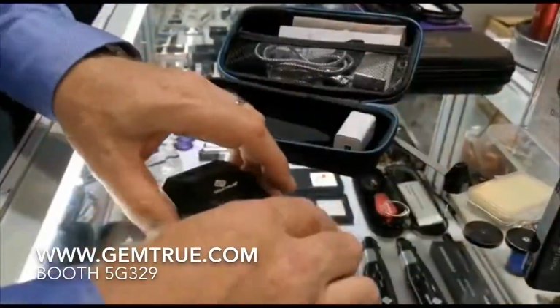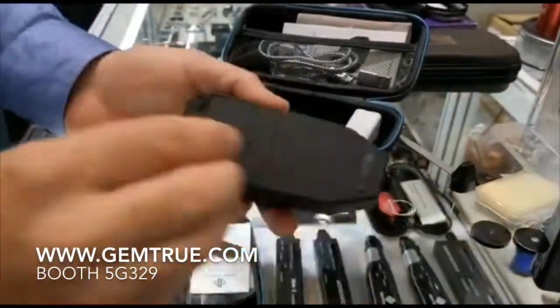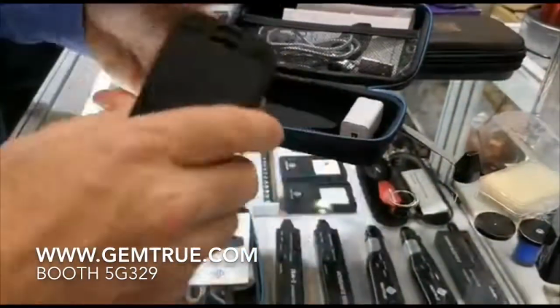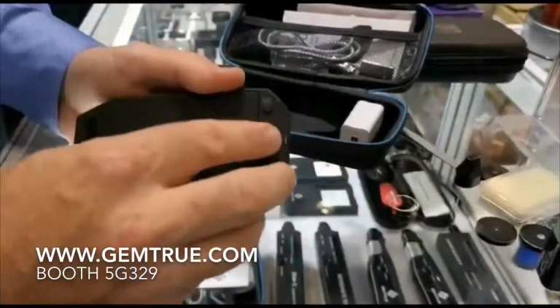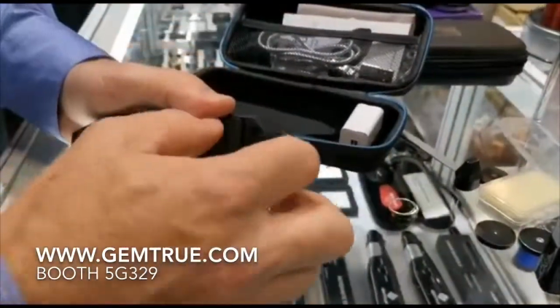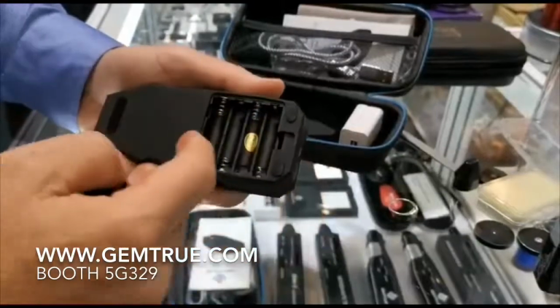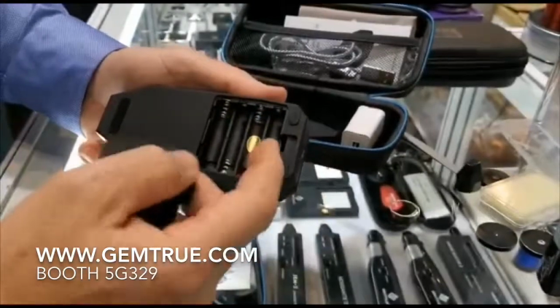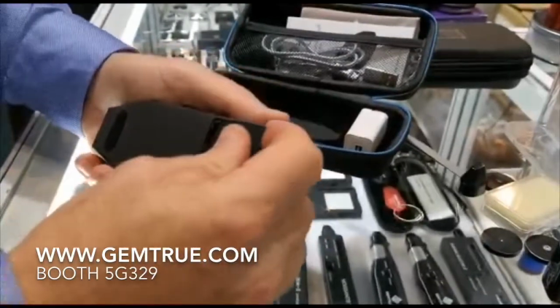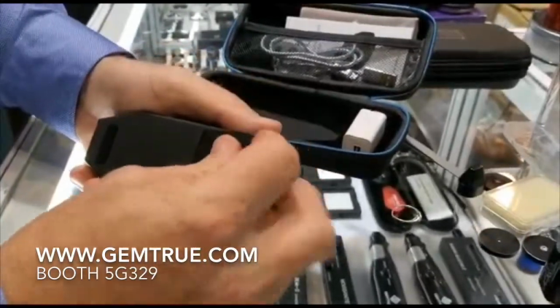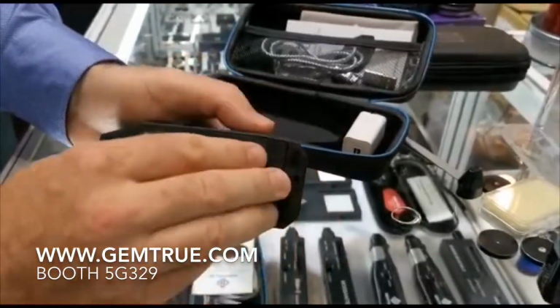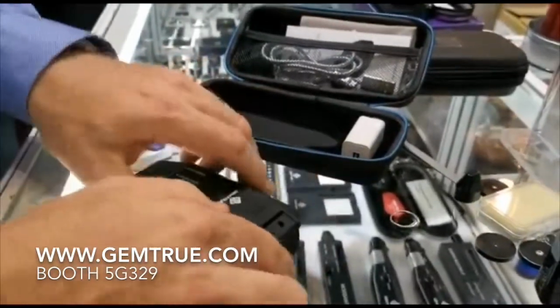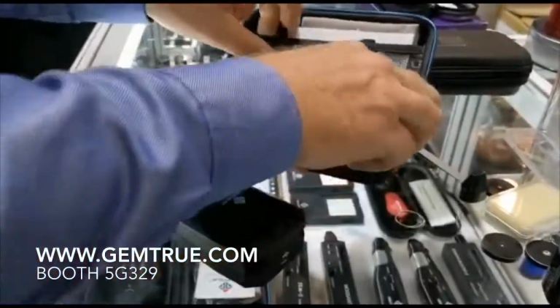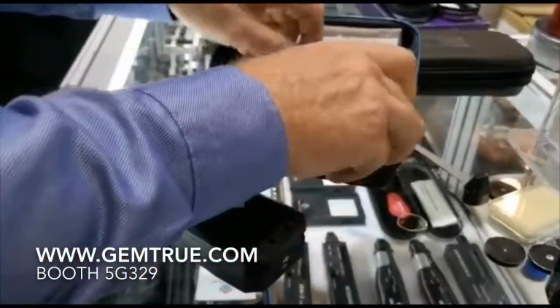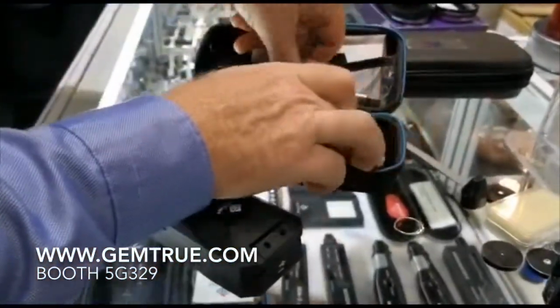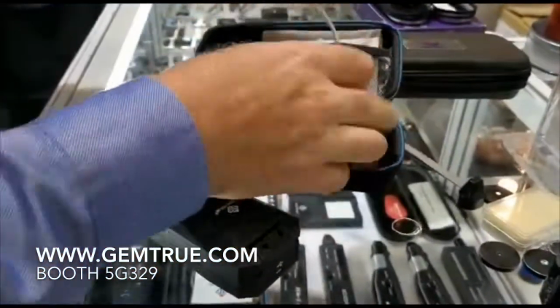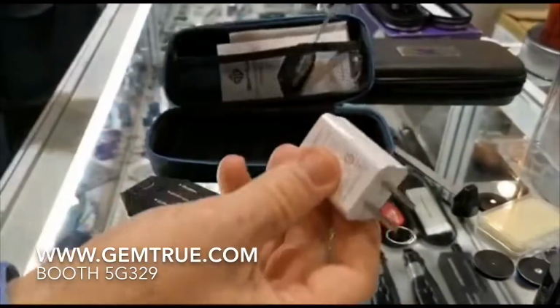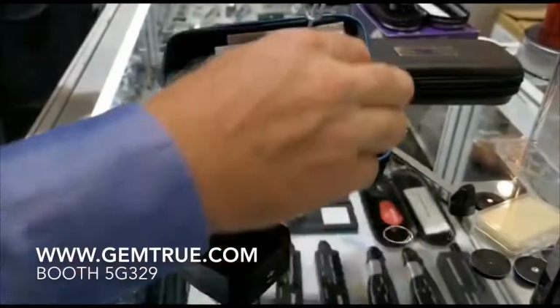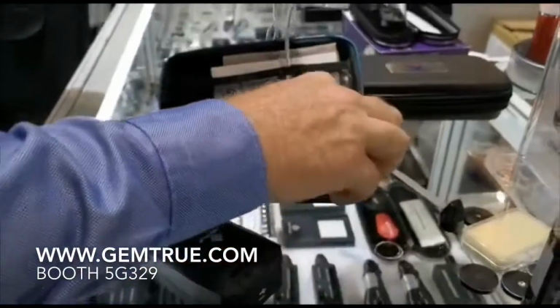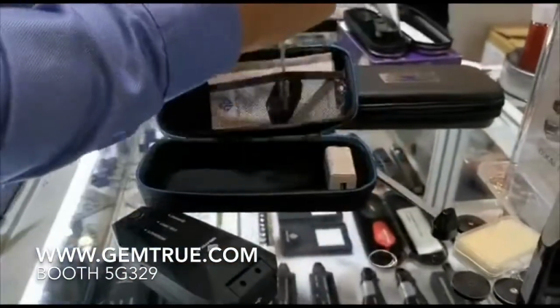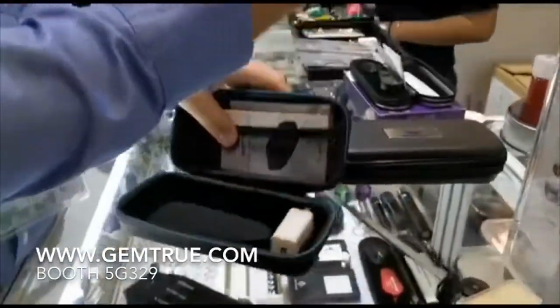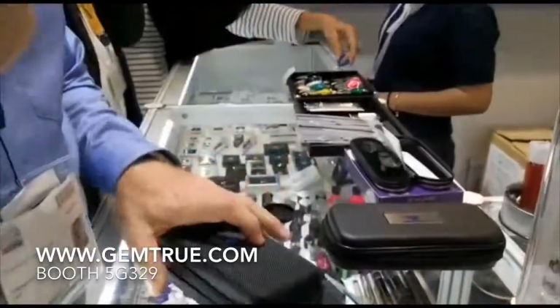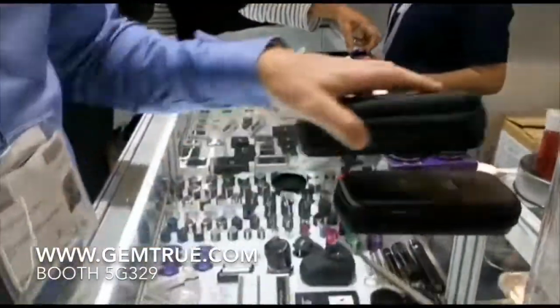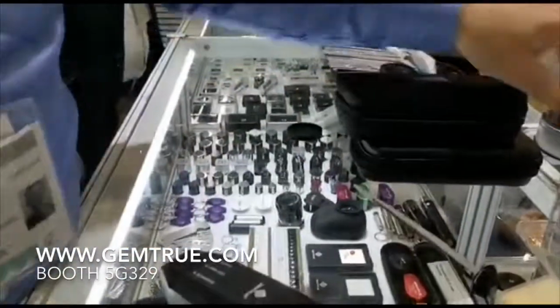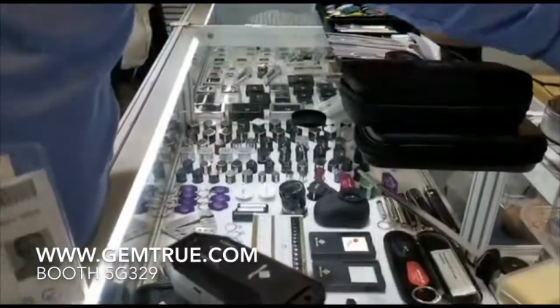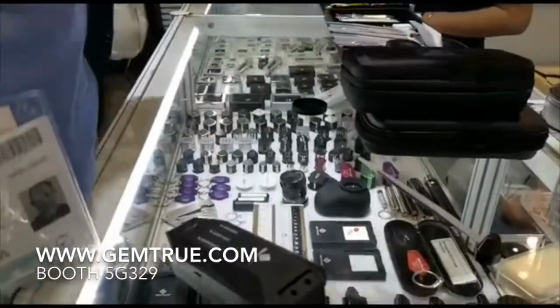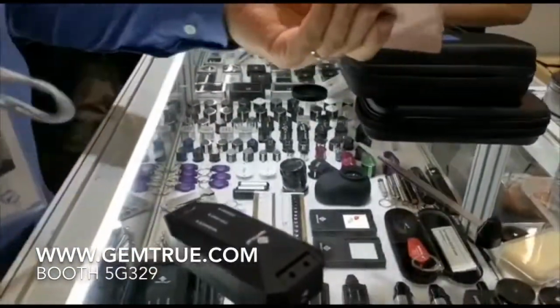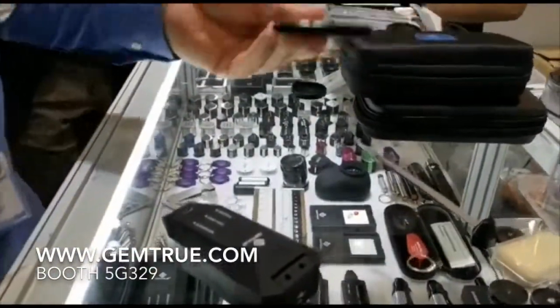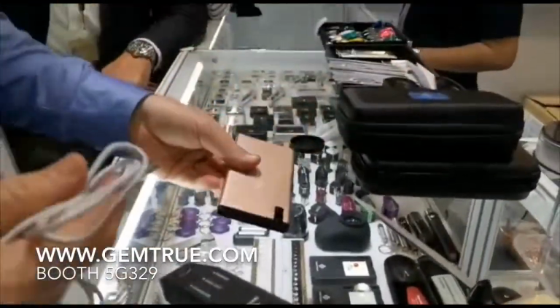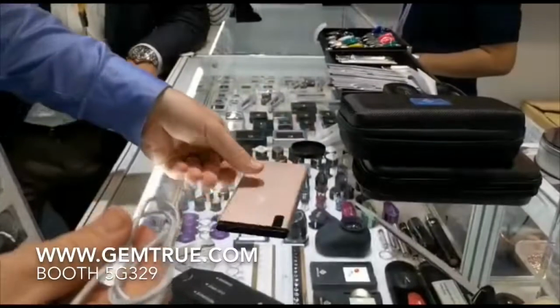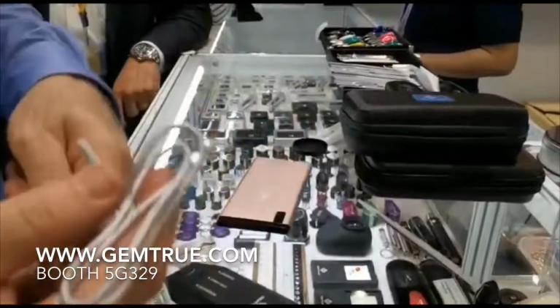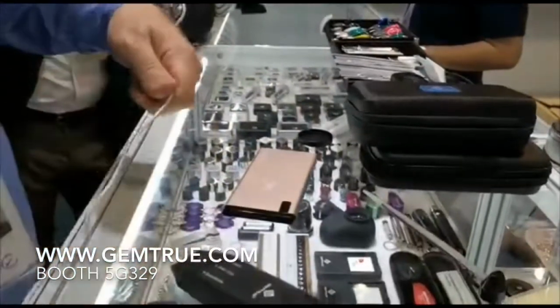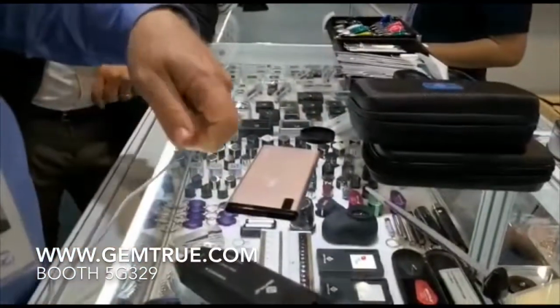This tester can run on standard AAA batteries. You can also plug it into a mains power supply, or you can use a power pack to charge it.